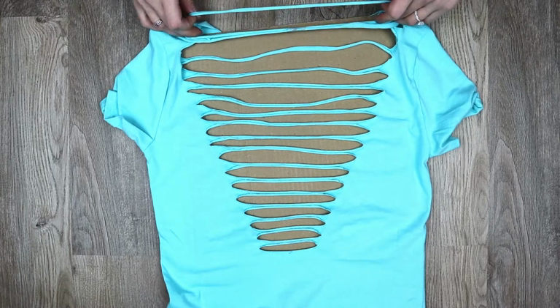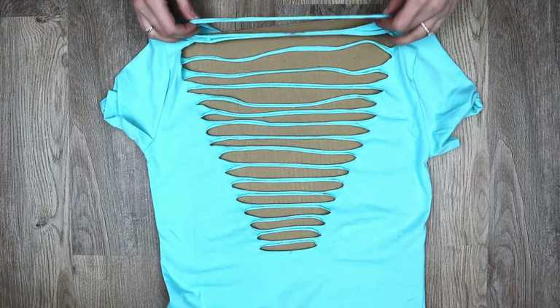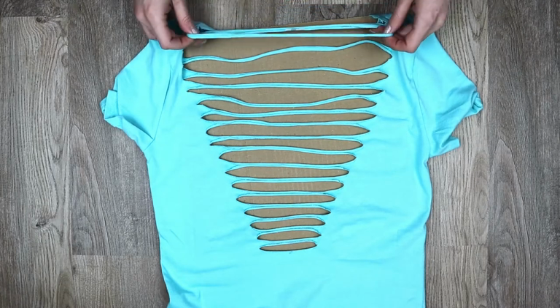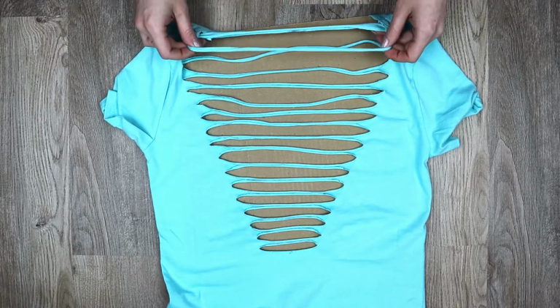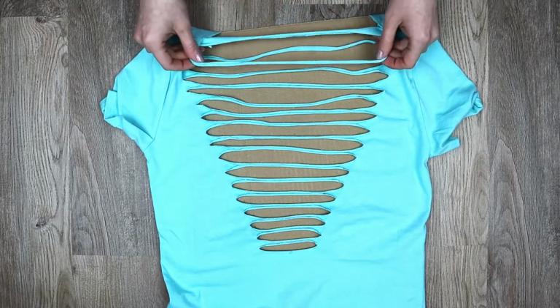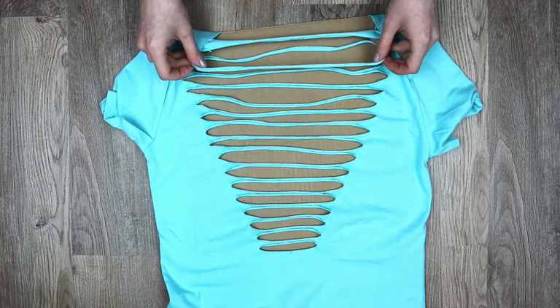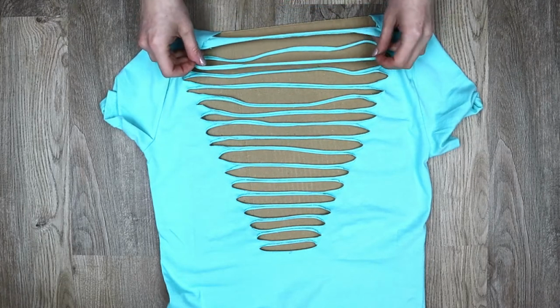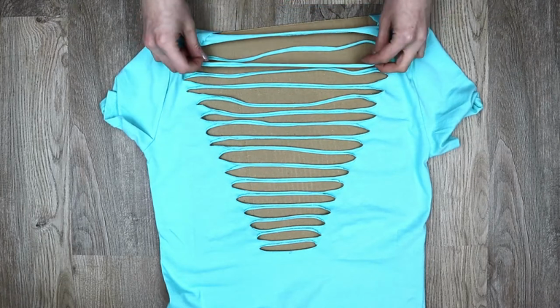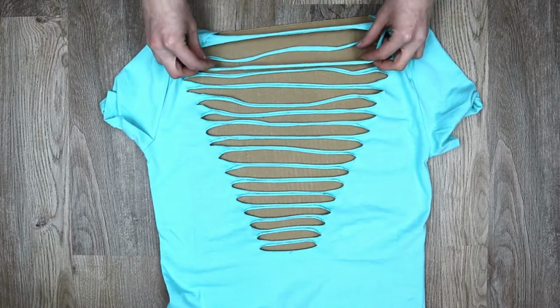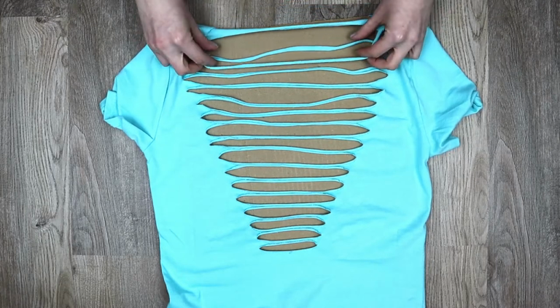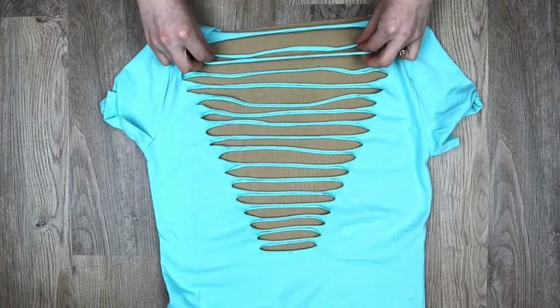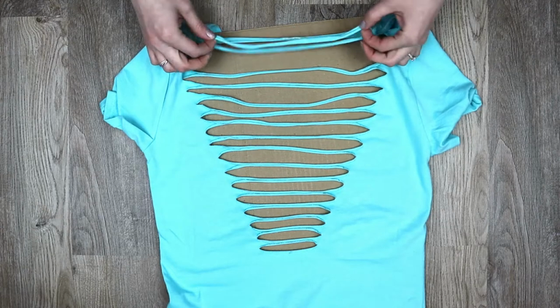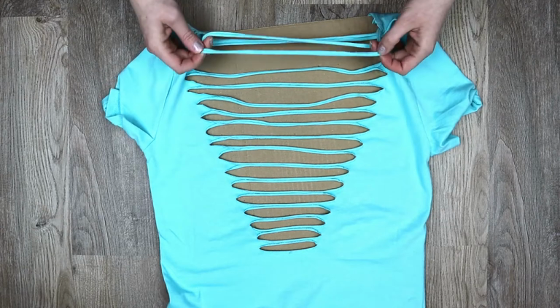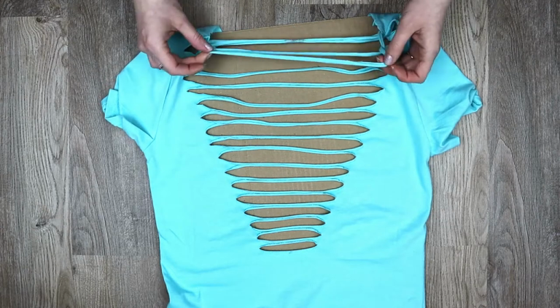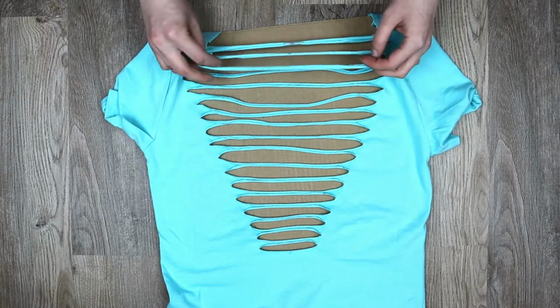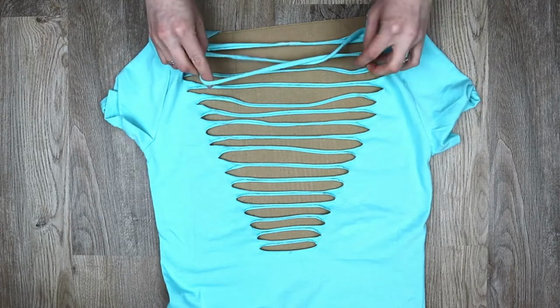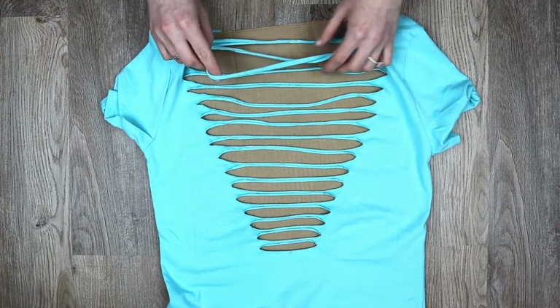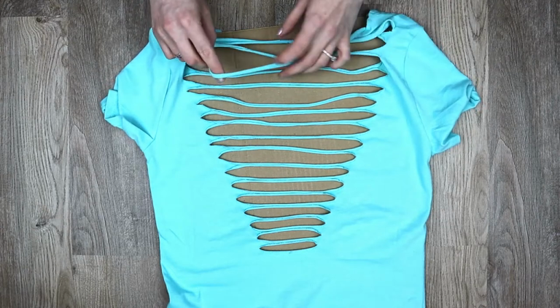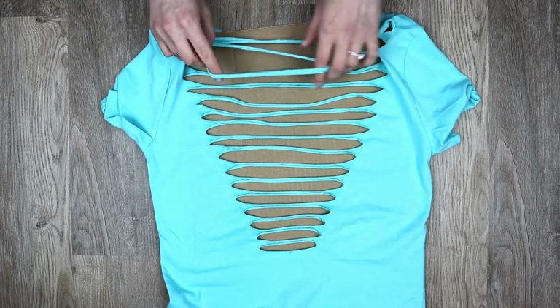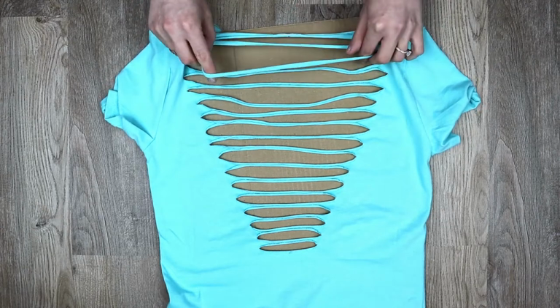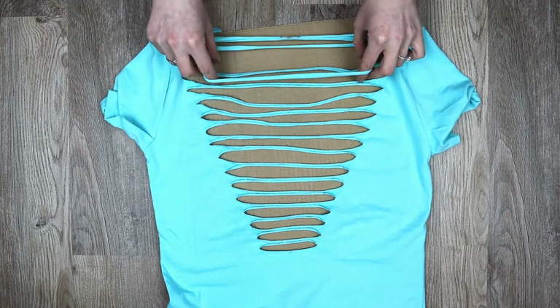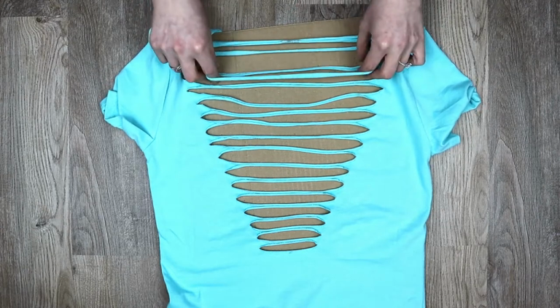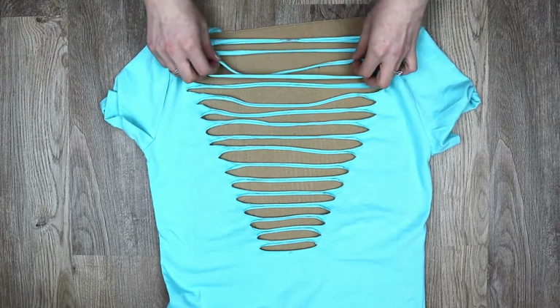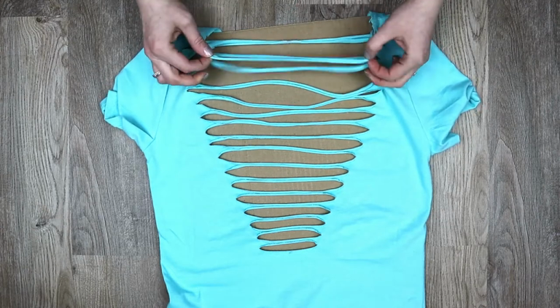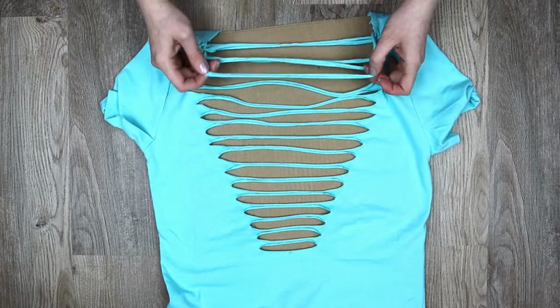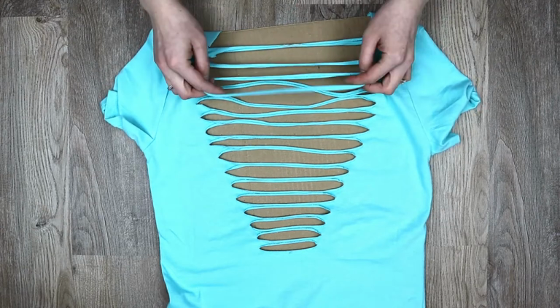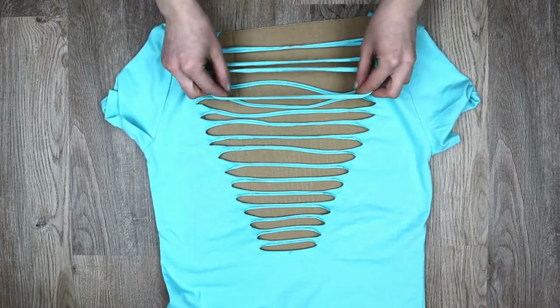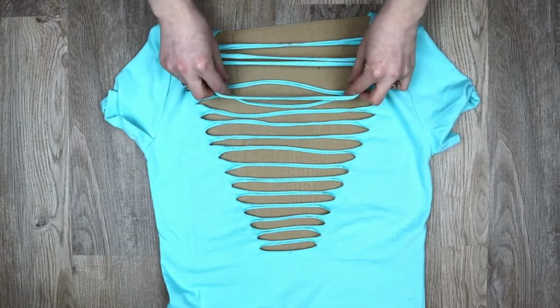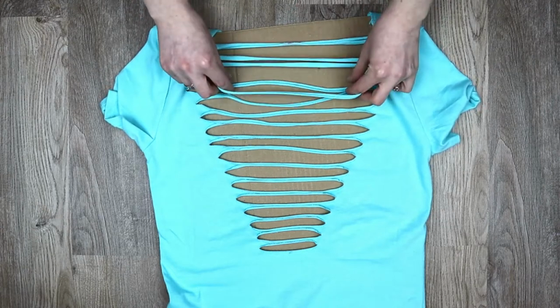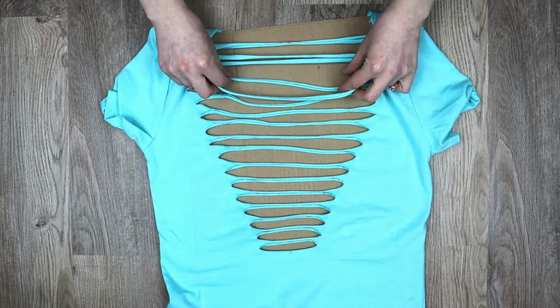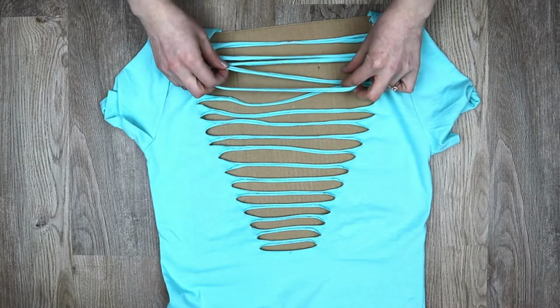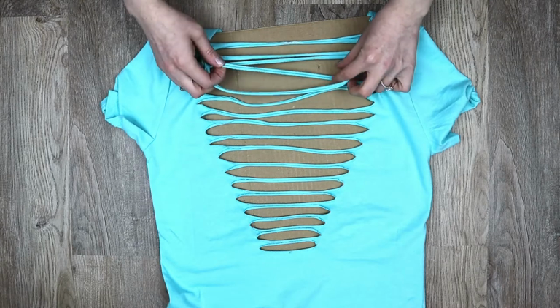Then pull the second strip down and grab the third strip up and over the second. Continue this all the way down to the bottom and pull to tighten.